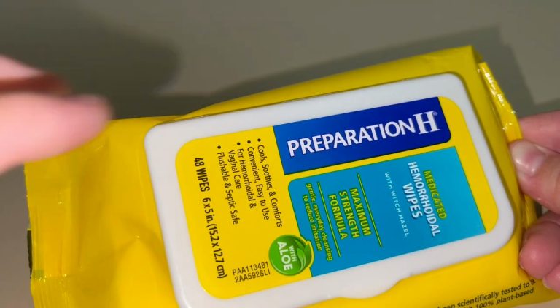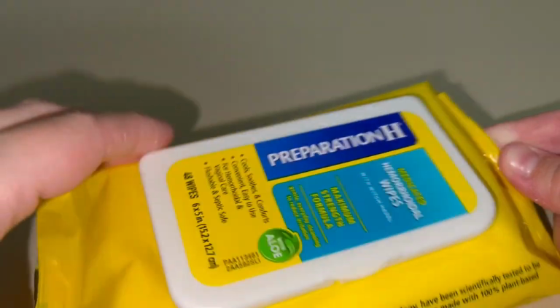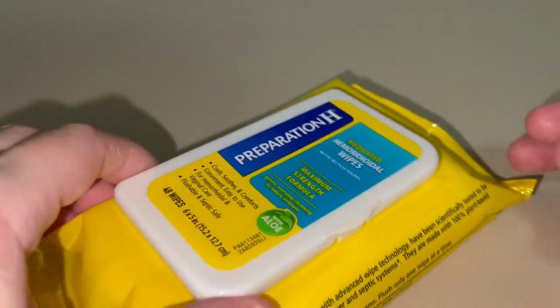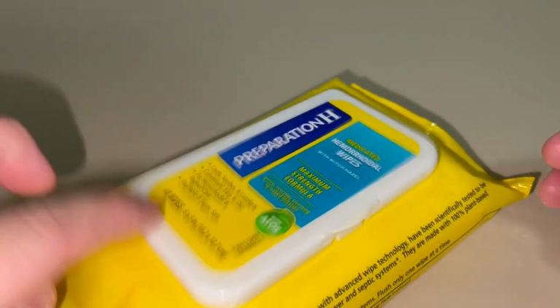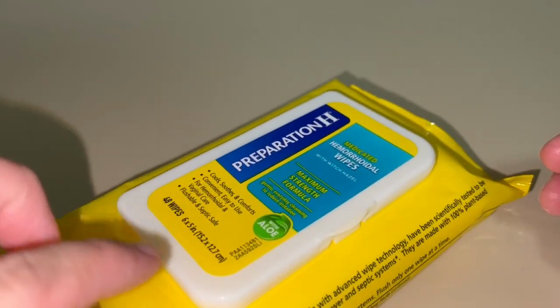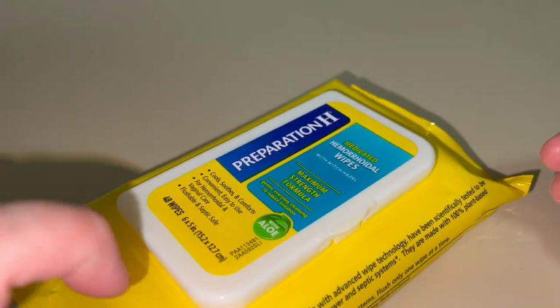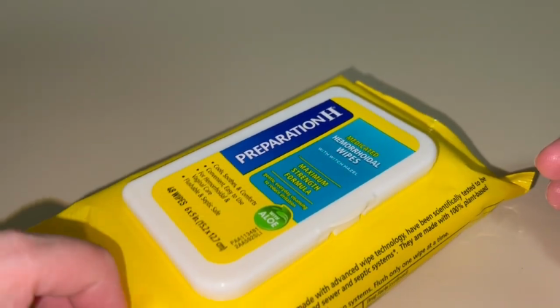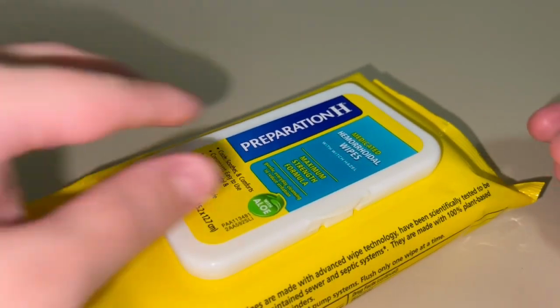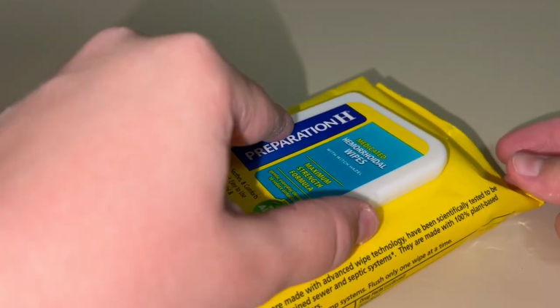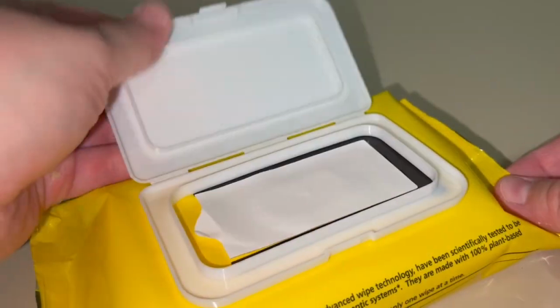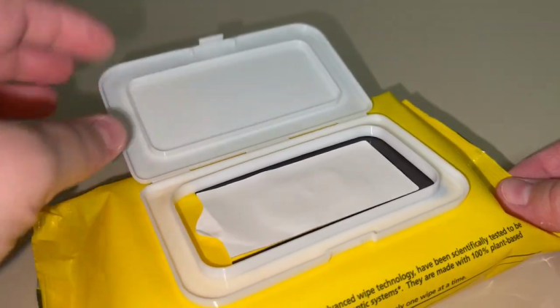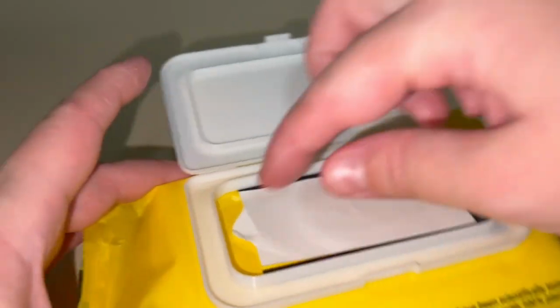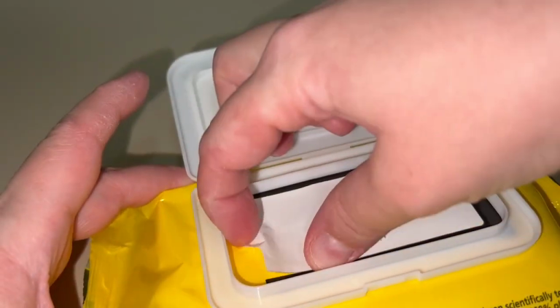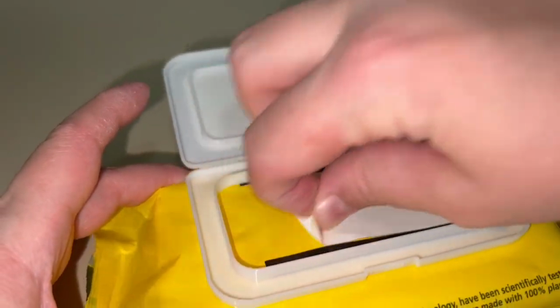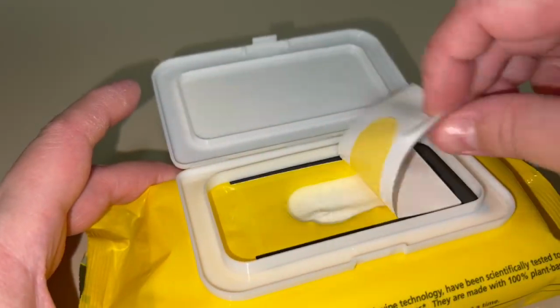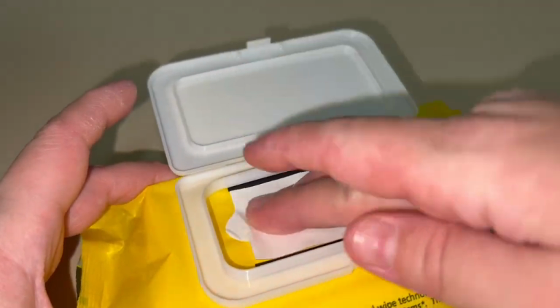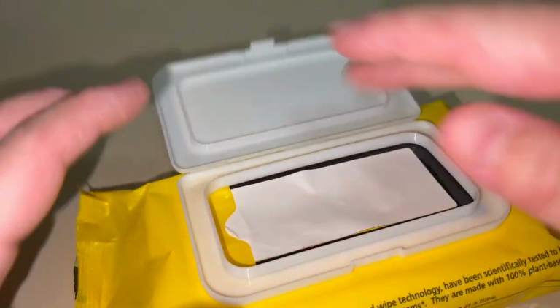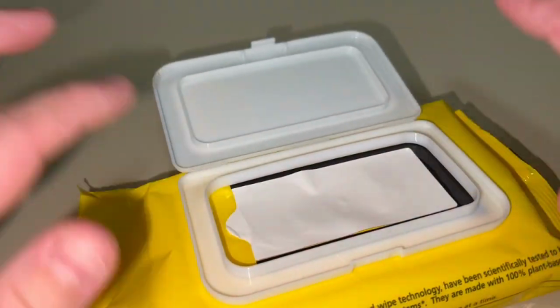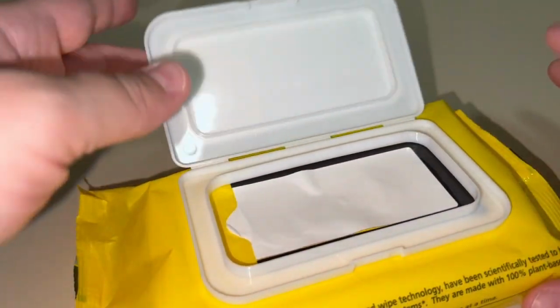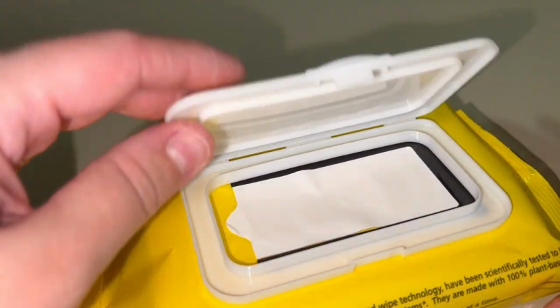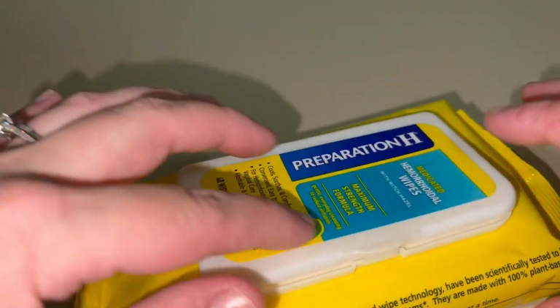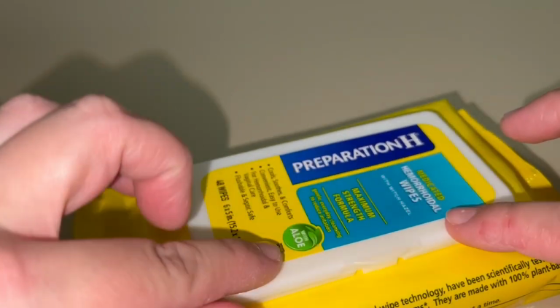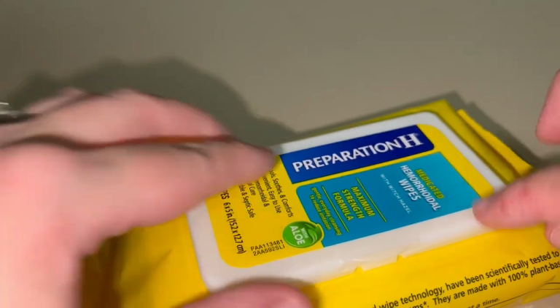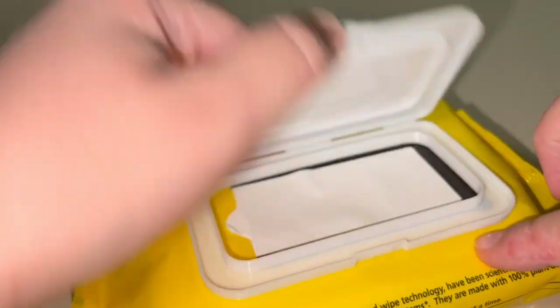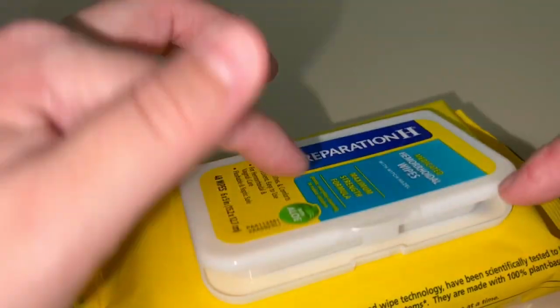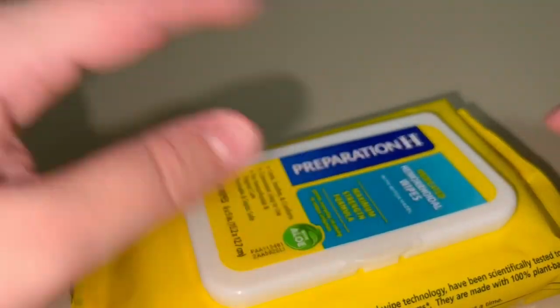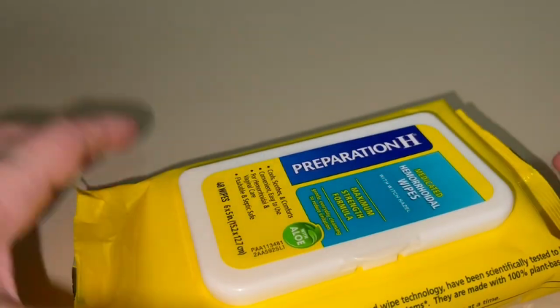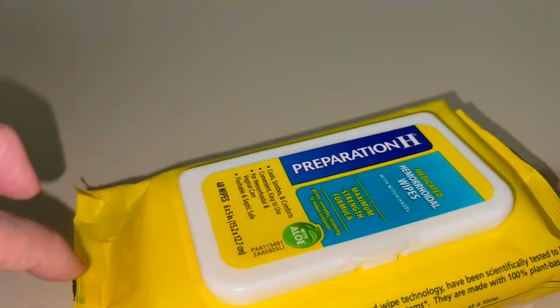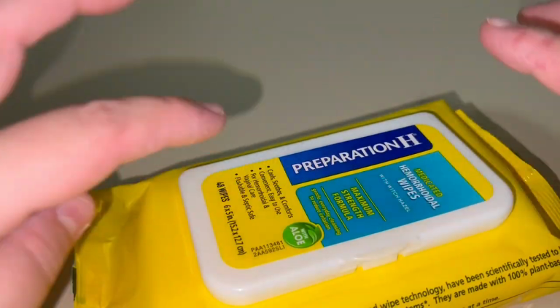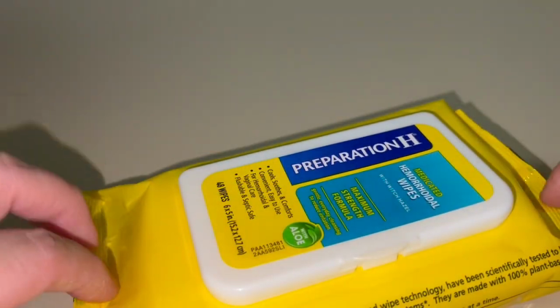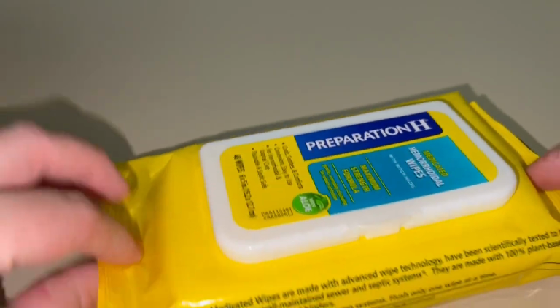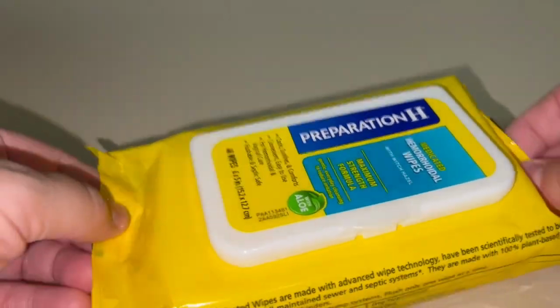They're flushable and septic safe. There are 48 wipes in this particular package, and I like that it has the sticky part, so I know they're going to remain moist and you won't have any issues with drying out, even with the pop top. I leave the sticky part on there.